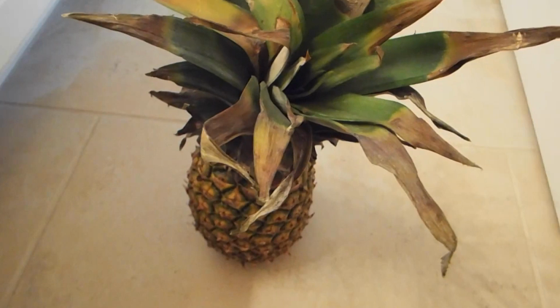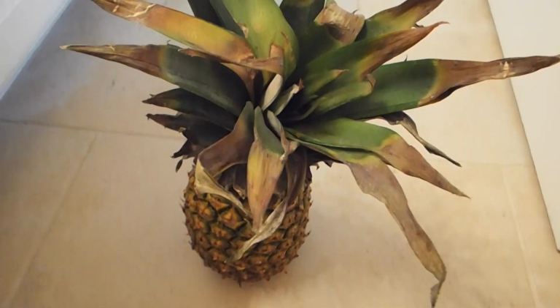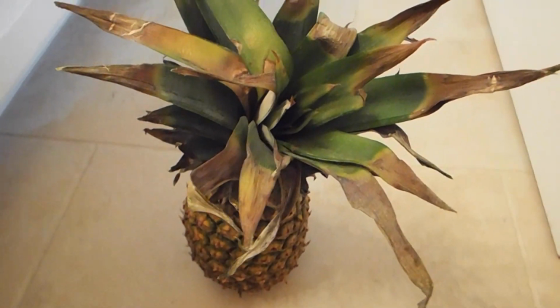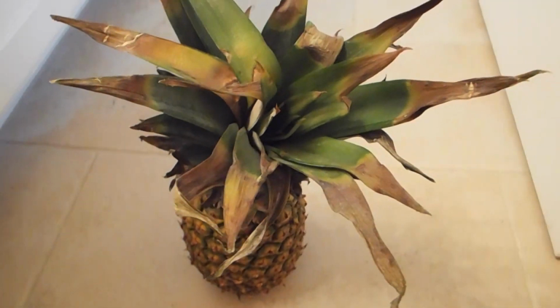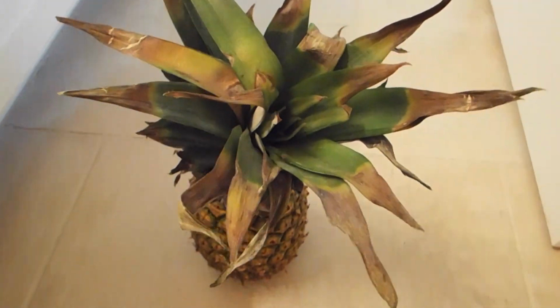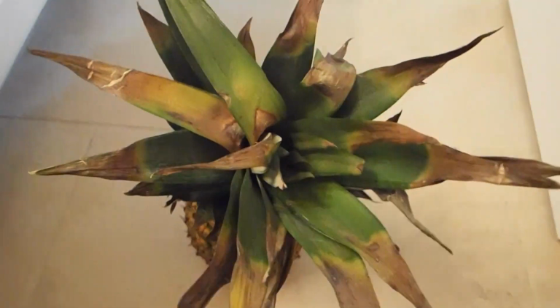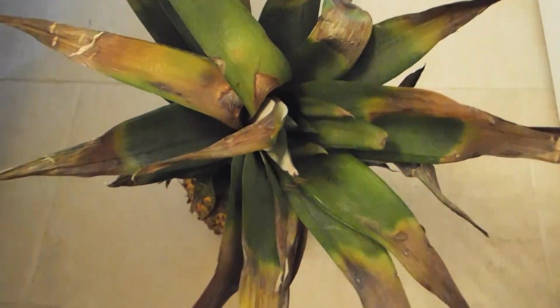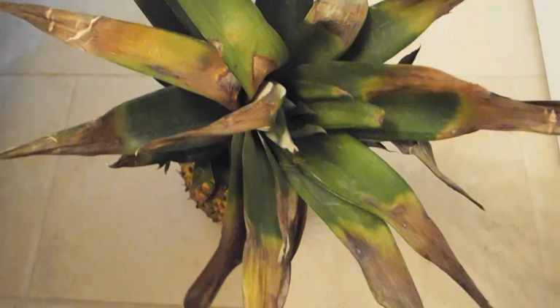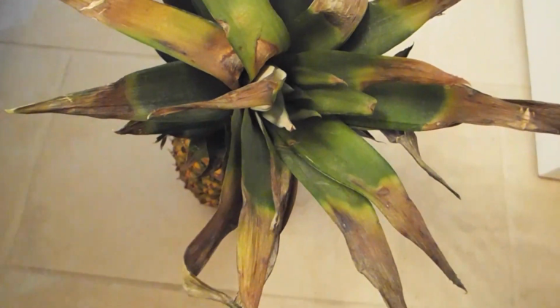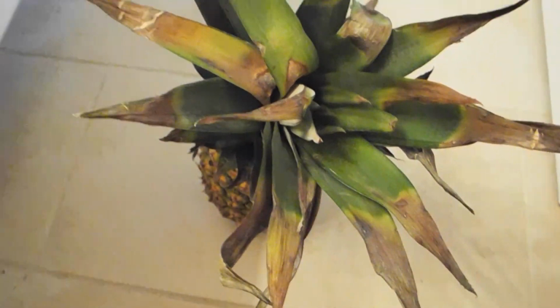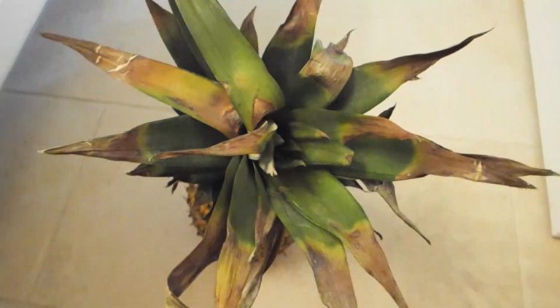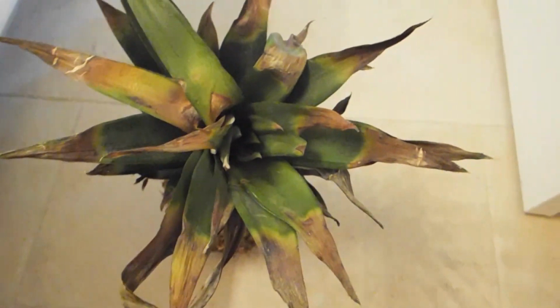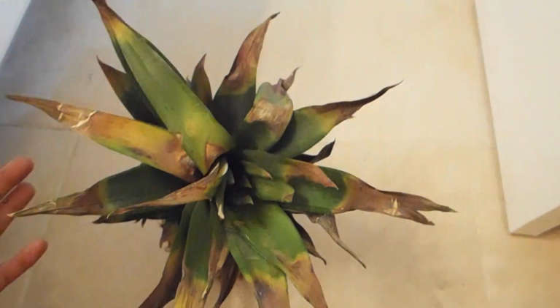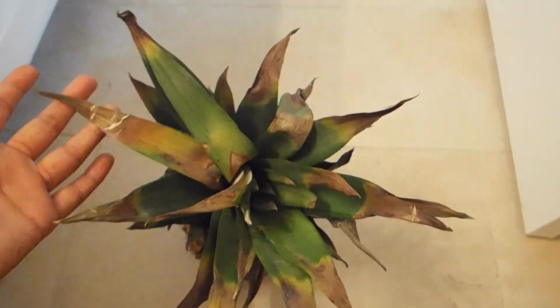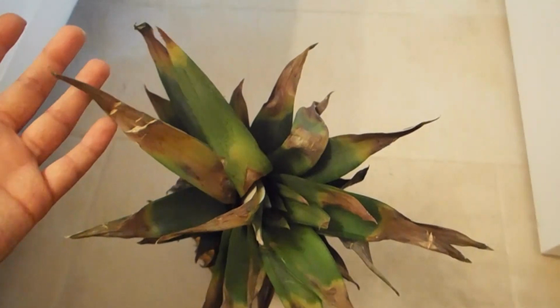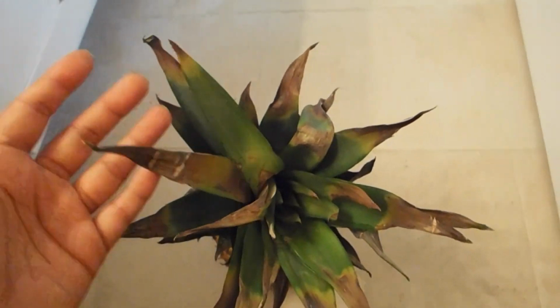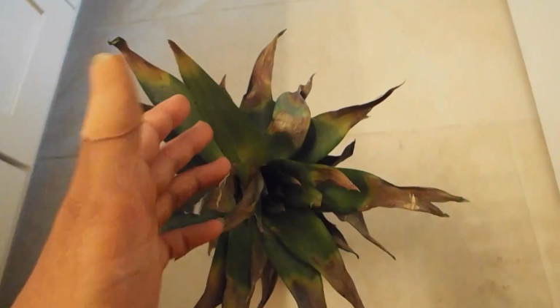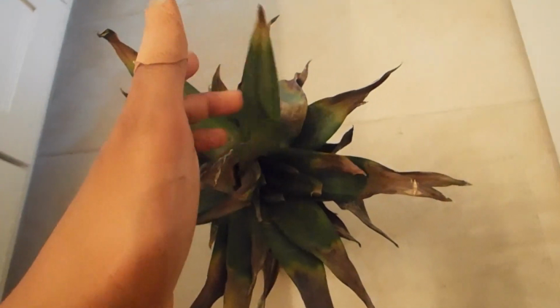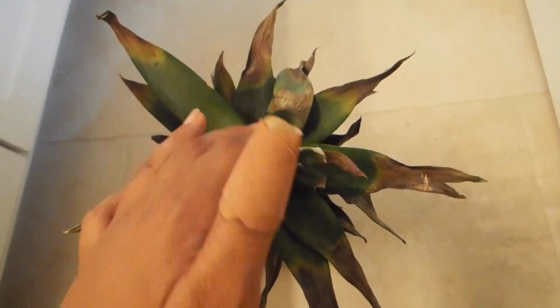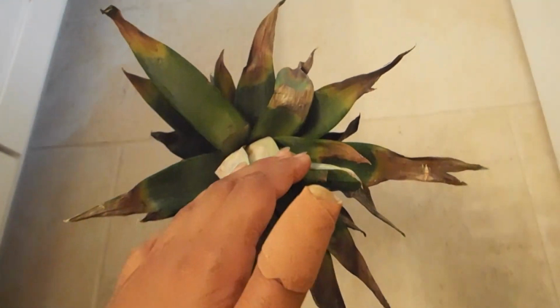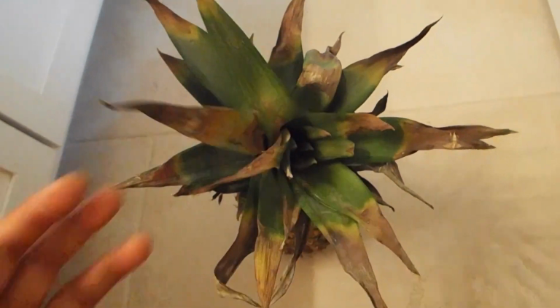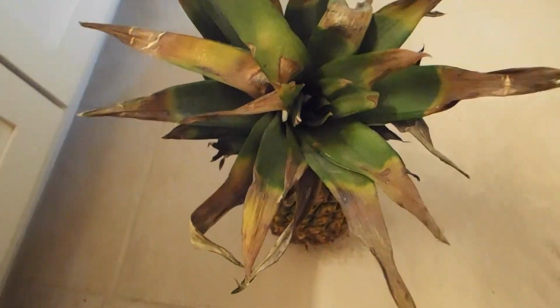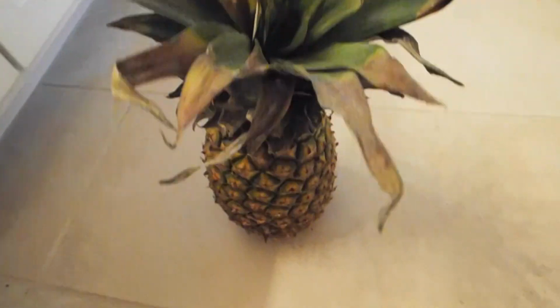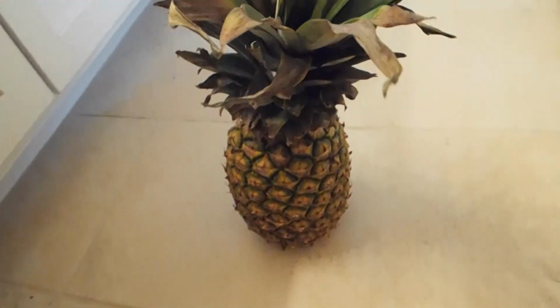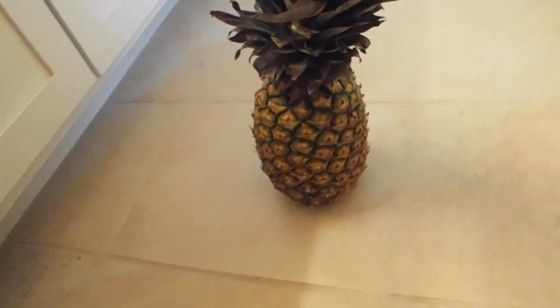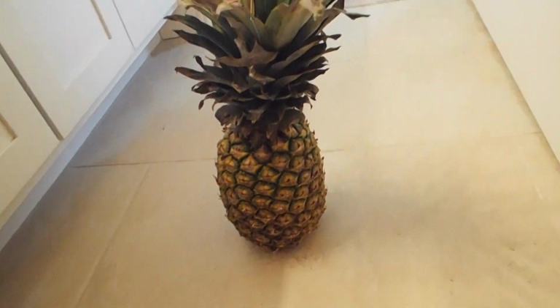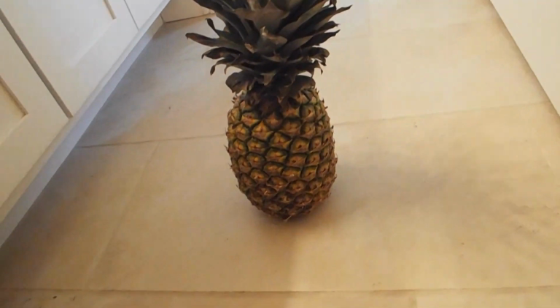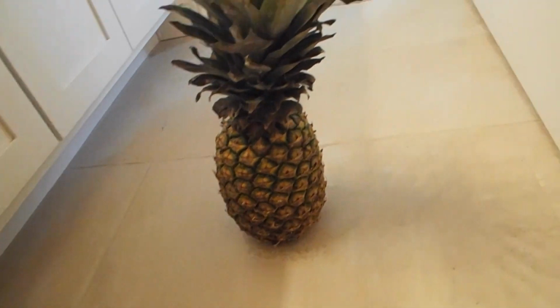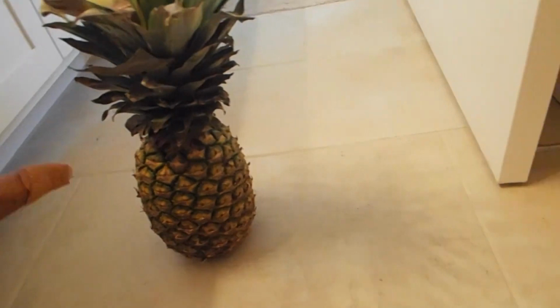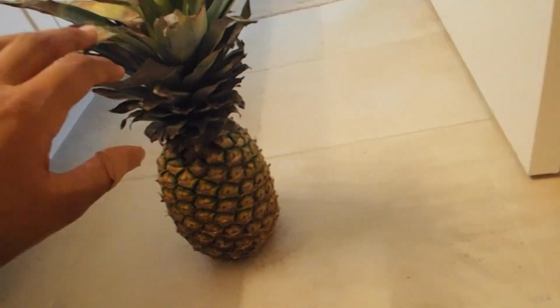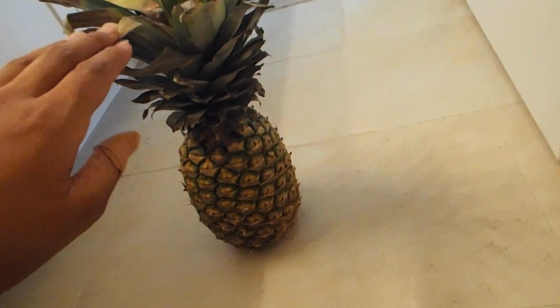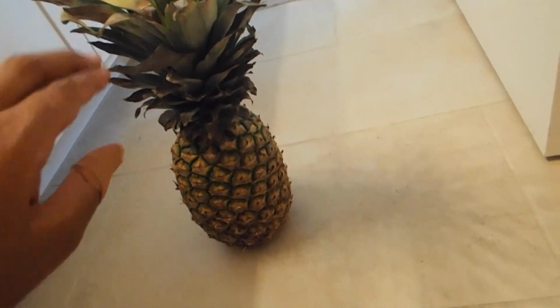Today I'm going to be giving you guys a simple tutorial on how you can grow a pineapple from a pineapple head. I already have one growing in the yard and I'm going to show you guys how to do it.